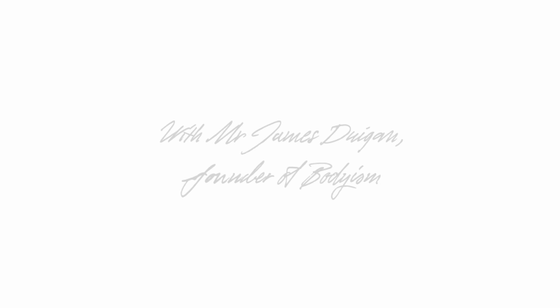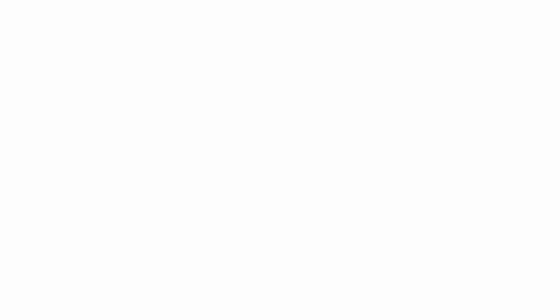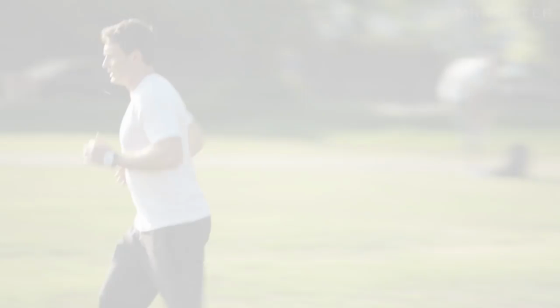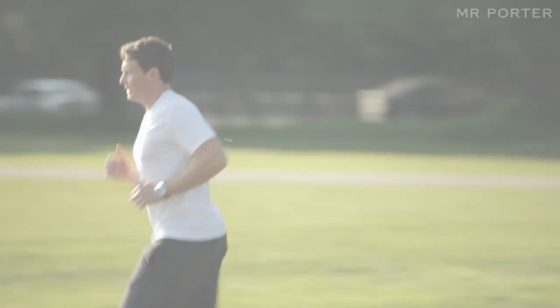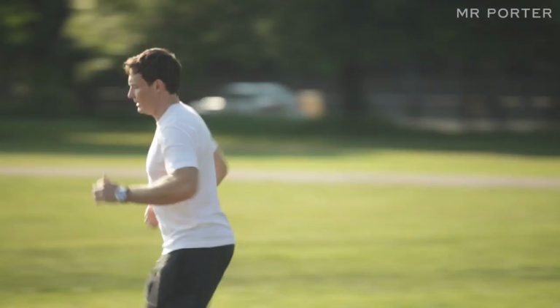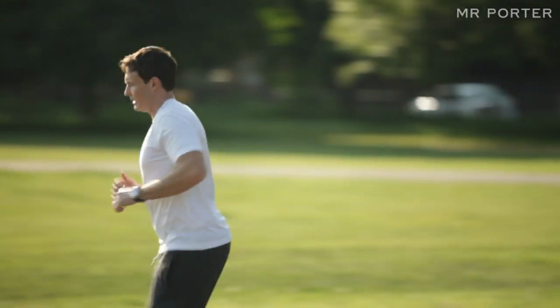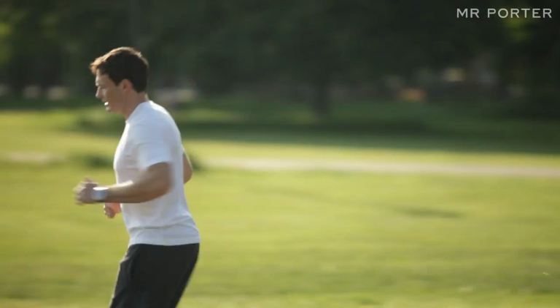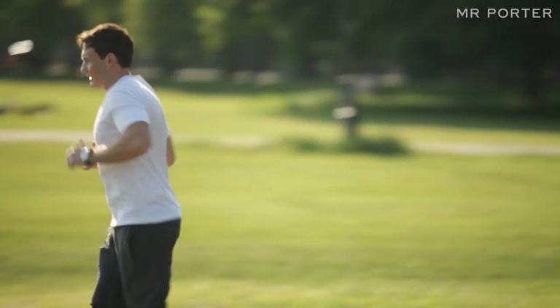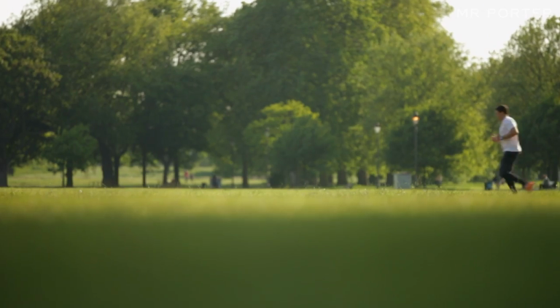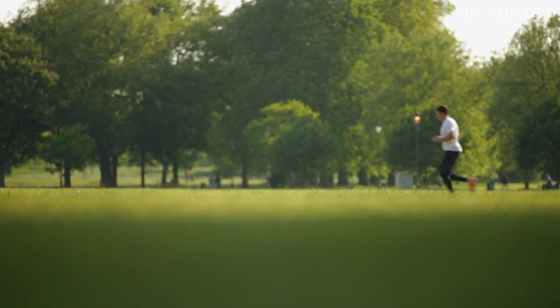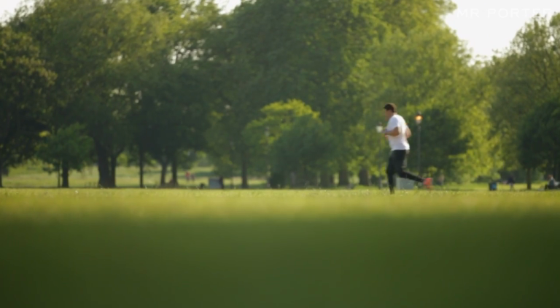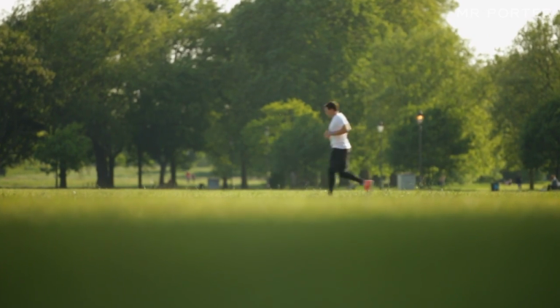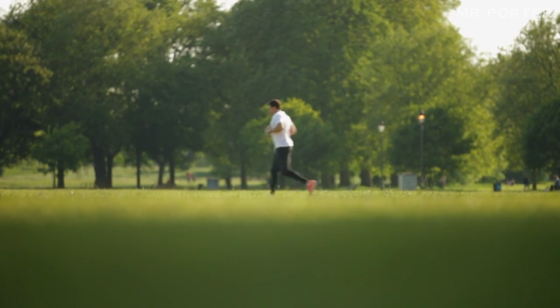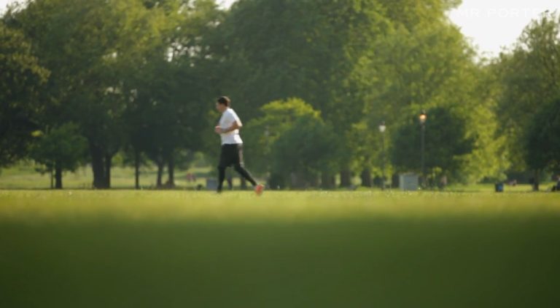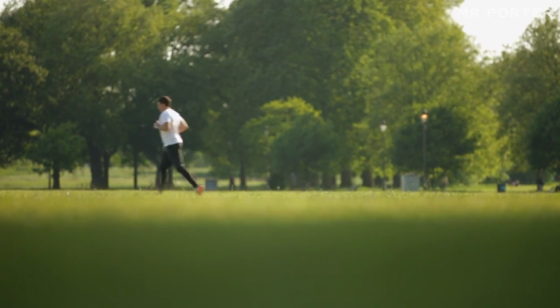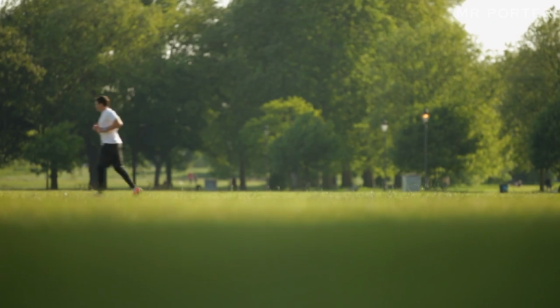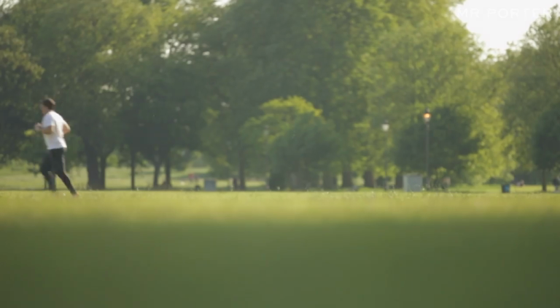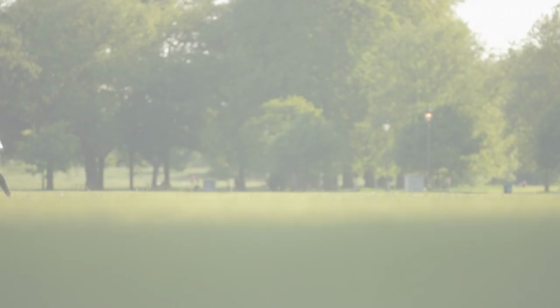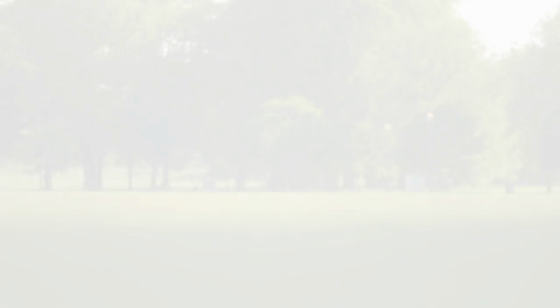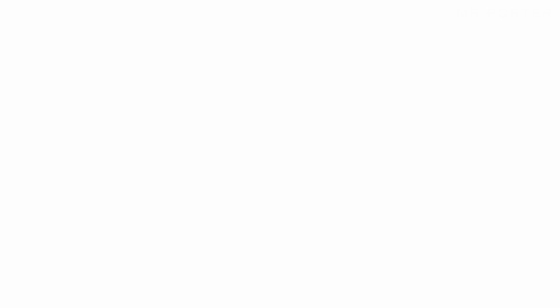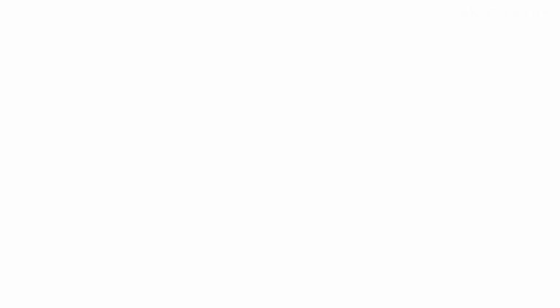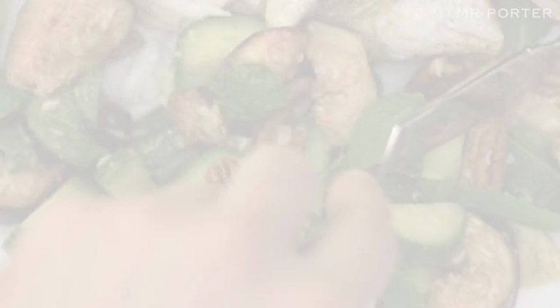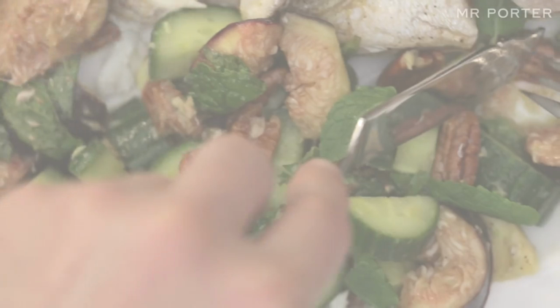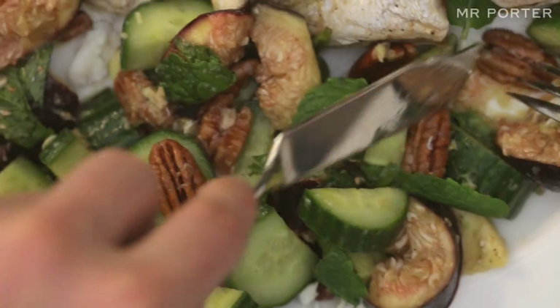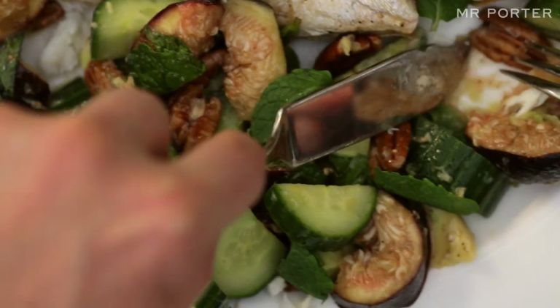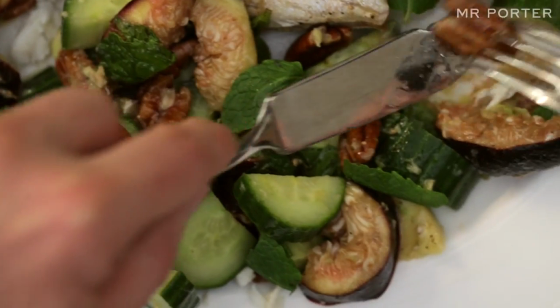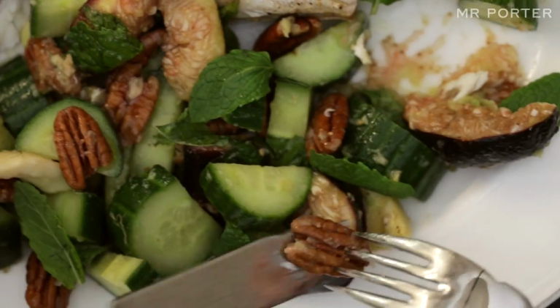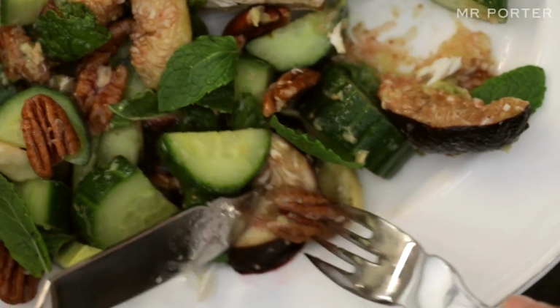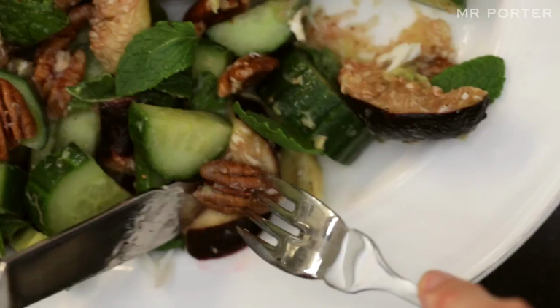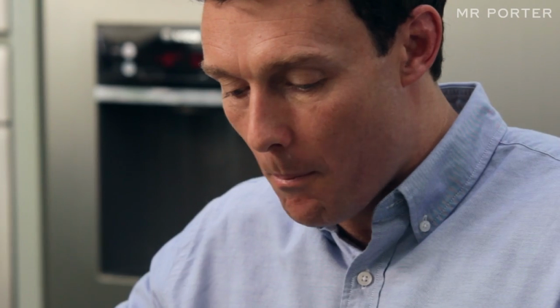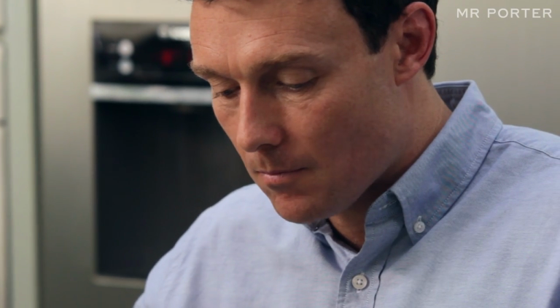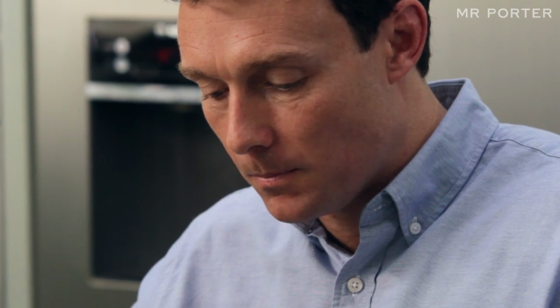My name is James Dygen, I am the founder and owner of Bodyism, my gym in London. My dish for today is crispy baked sea brim with pecan, cucumber, fig and avocado salad.